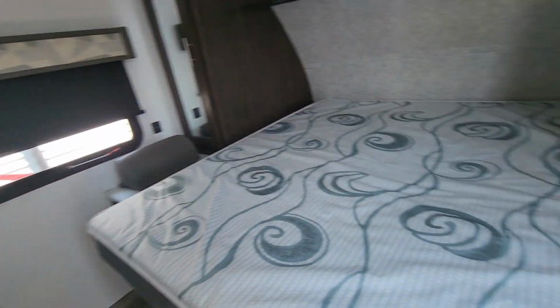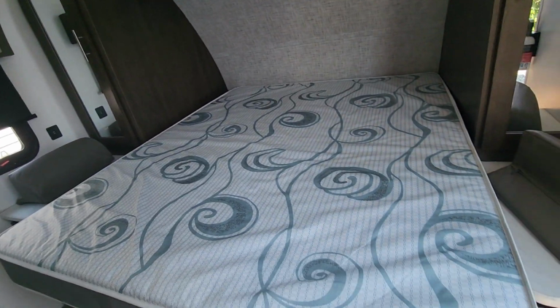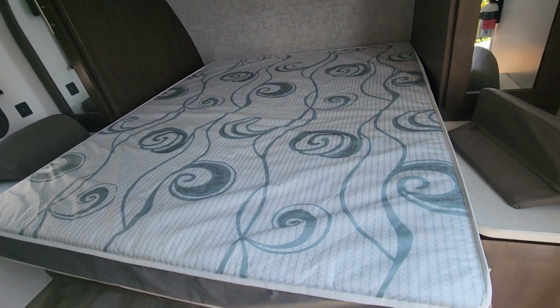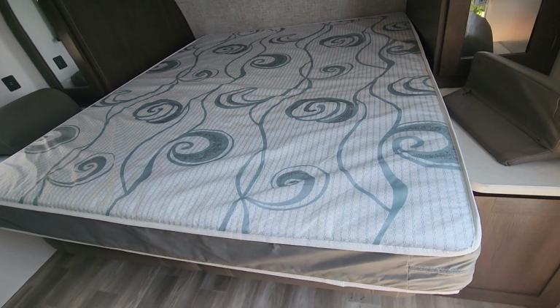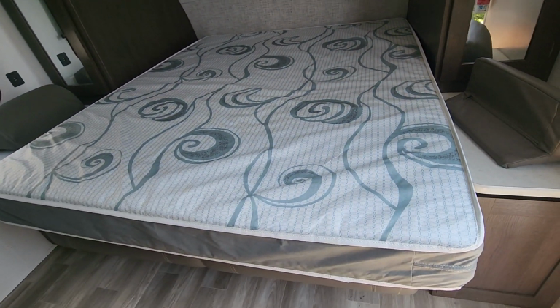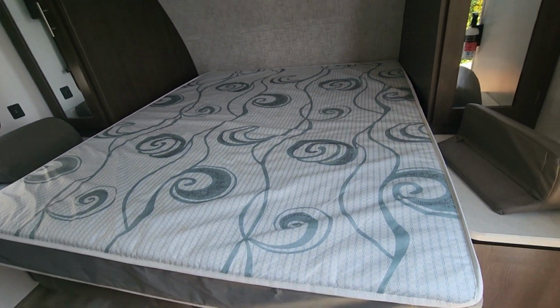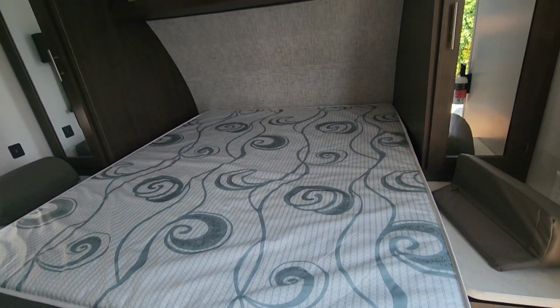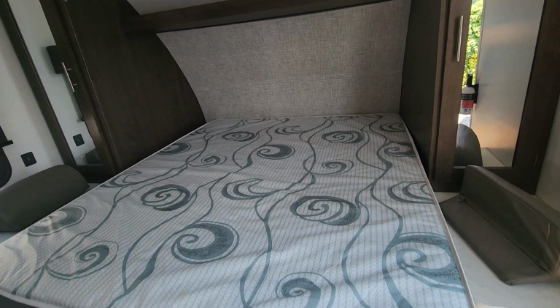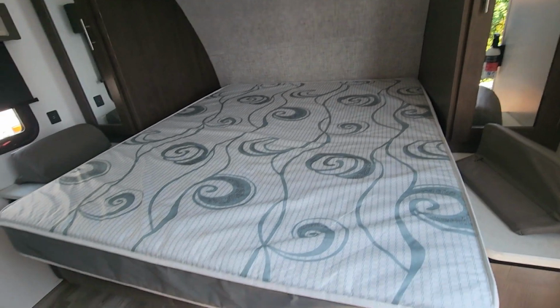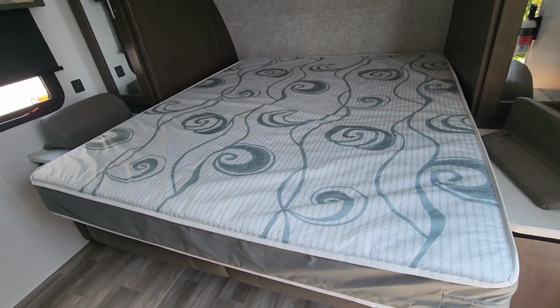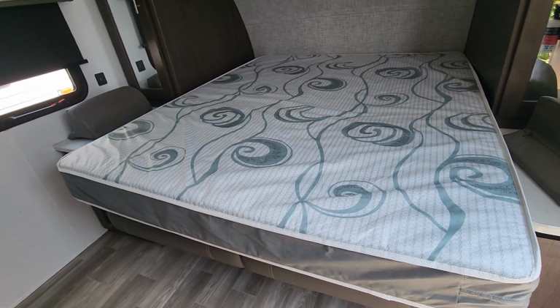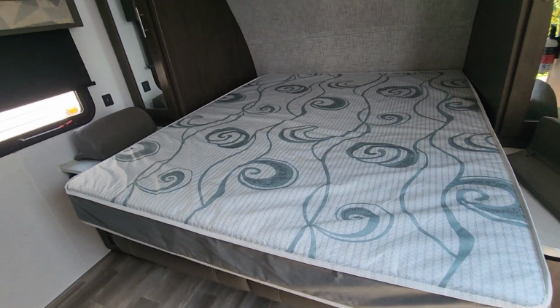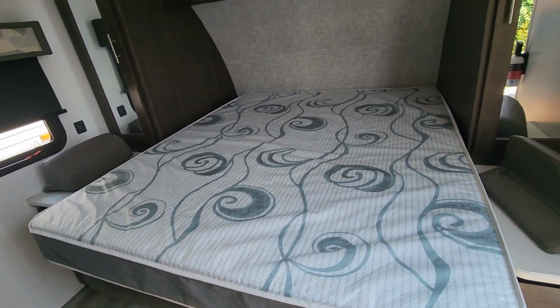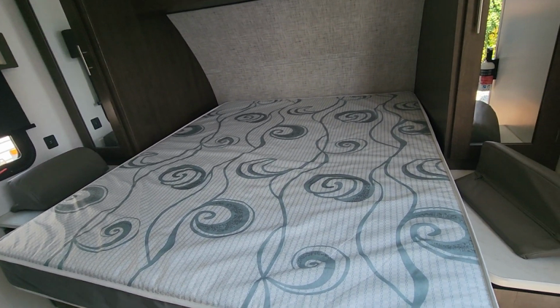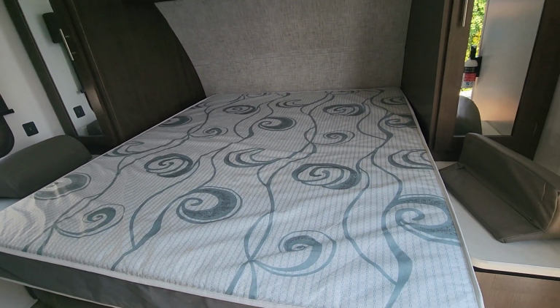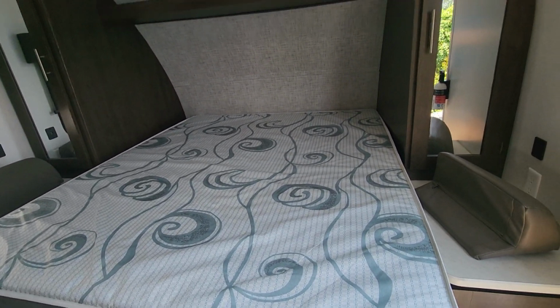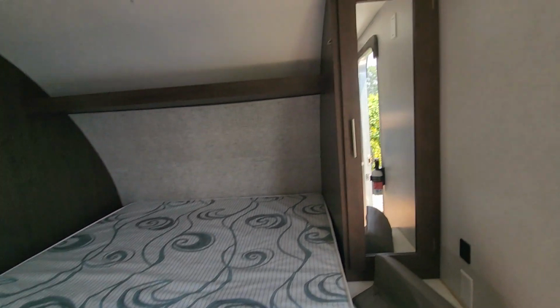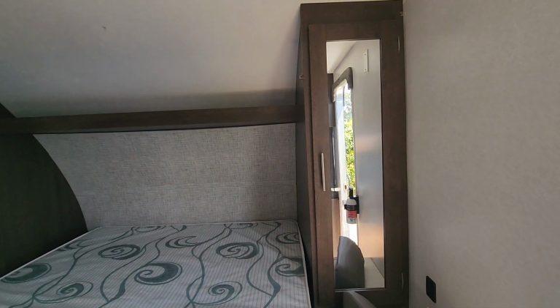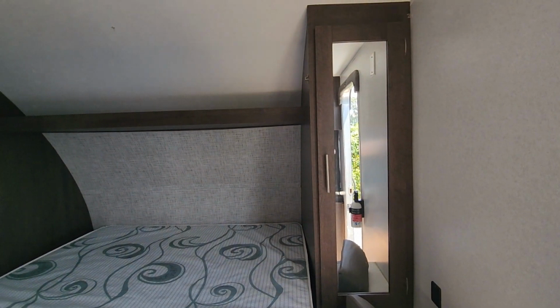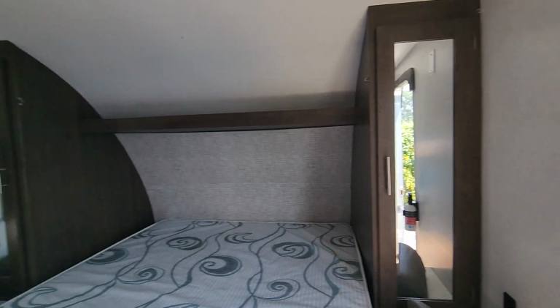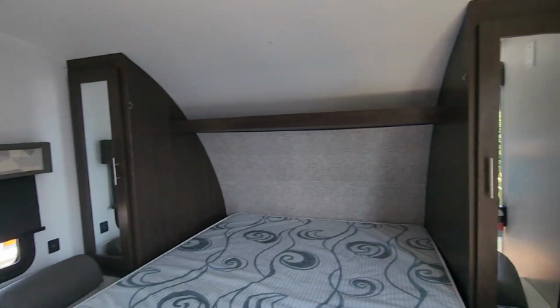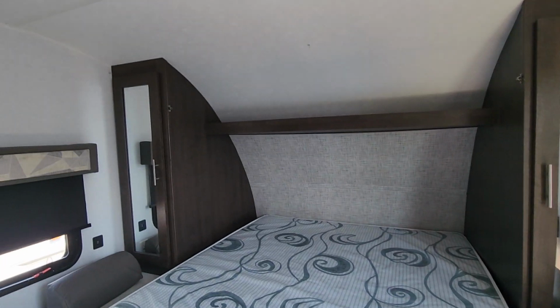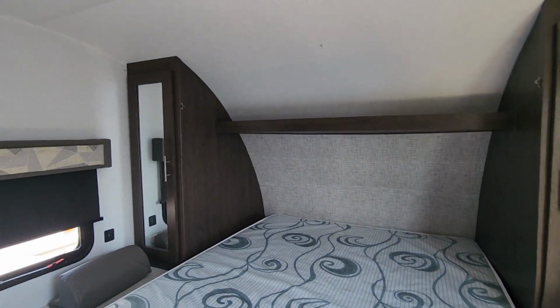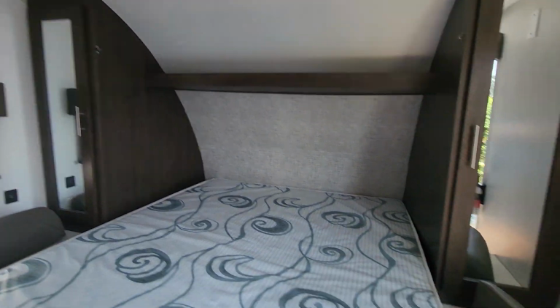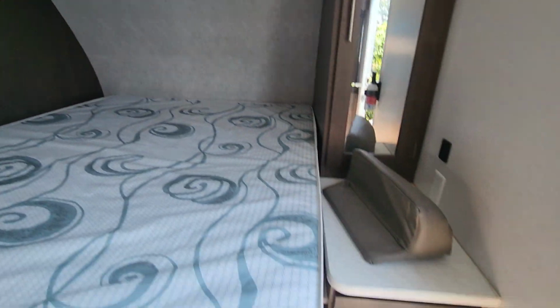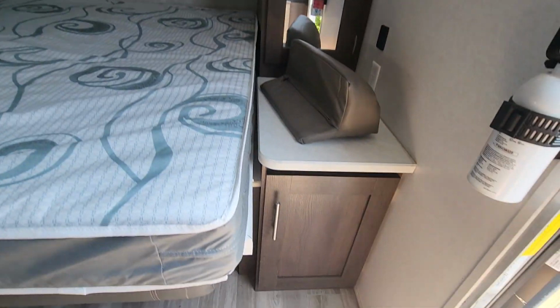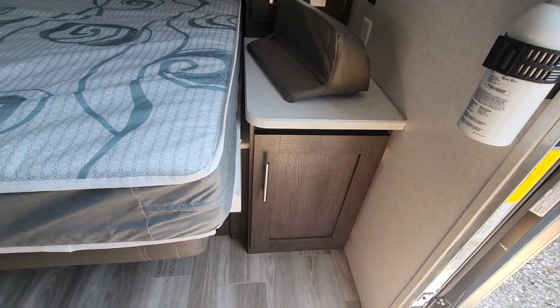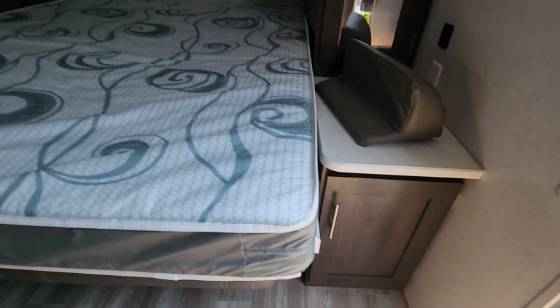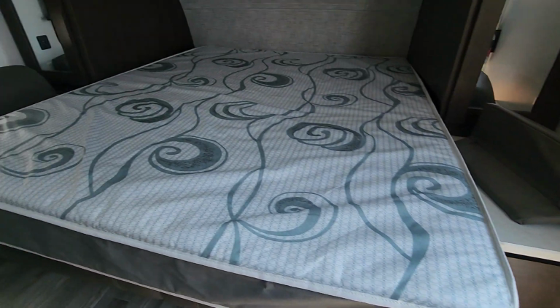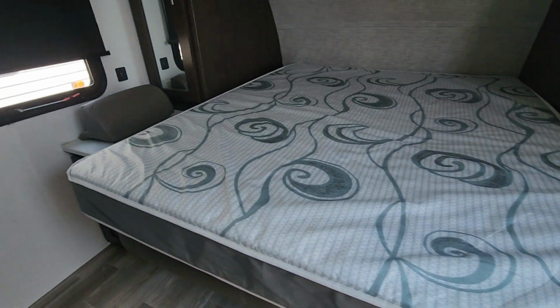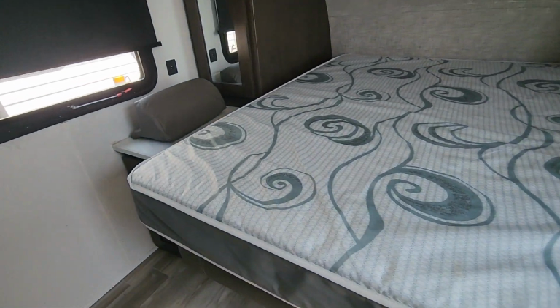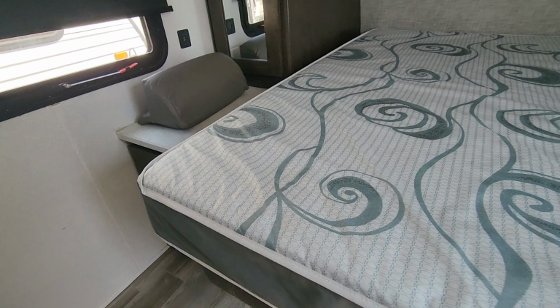It has the flip down Murphy bed, so this bed will turn up and you will have a sofa there. You have wardrobe on both sides. You have storage on both sides on your nightstands.